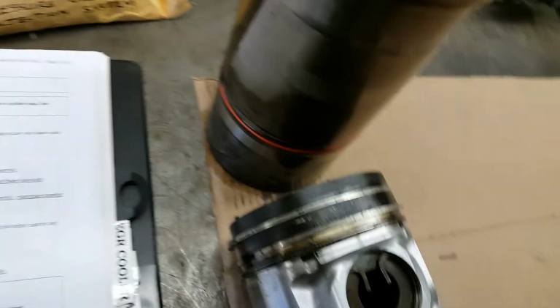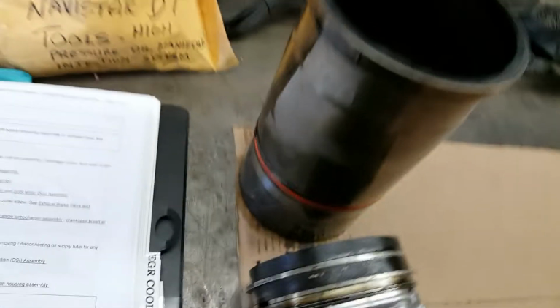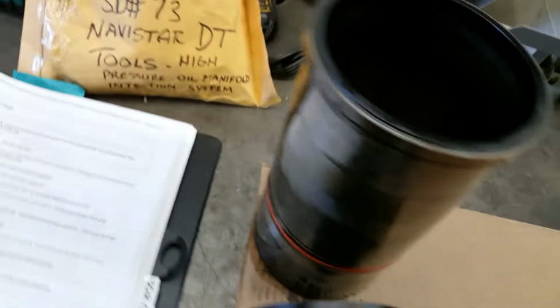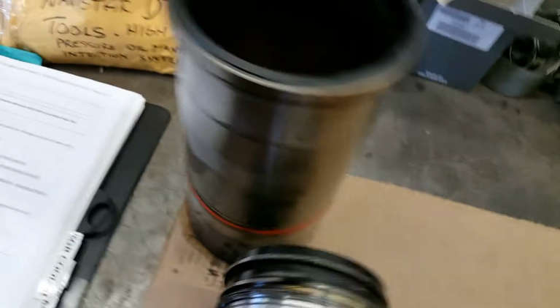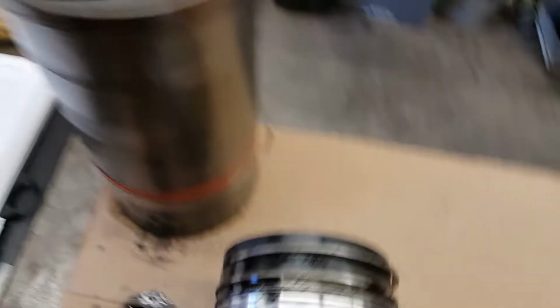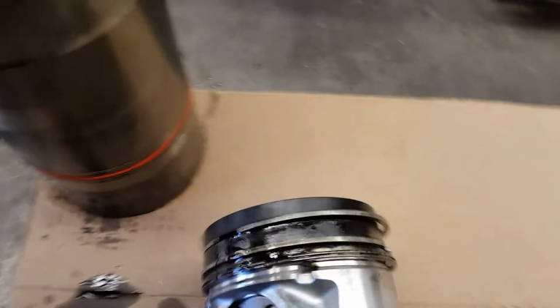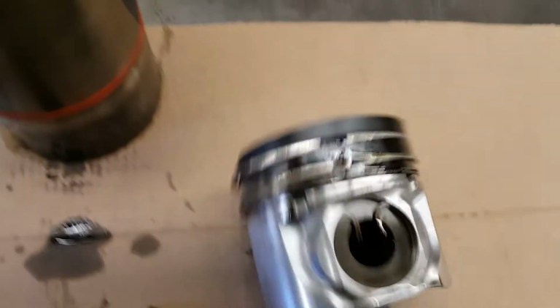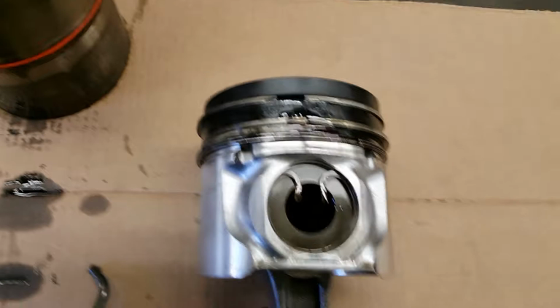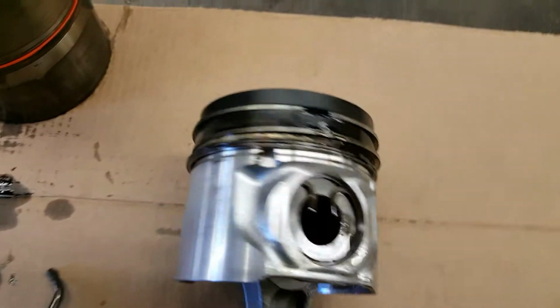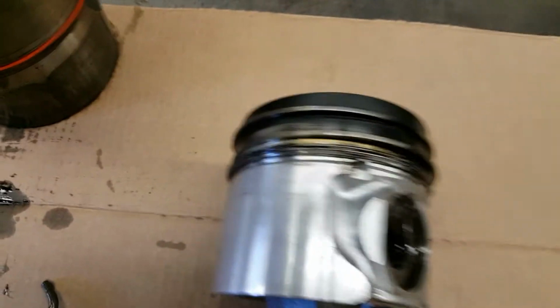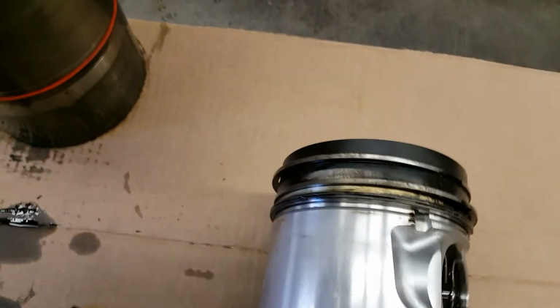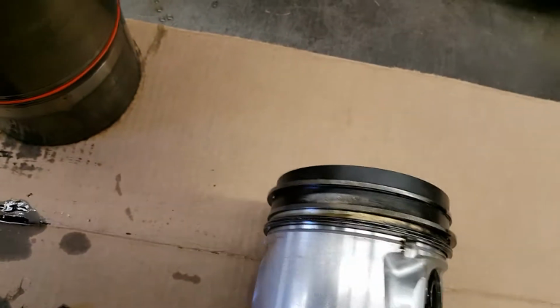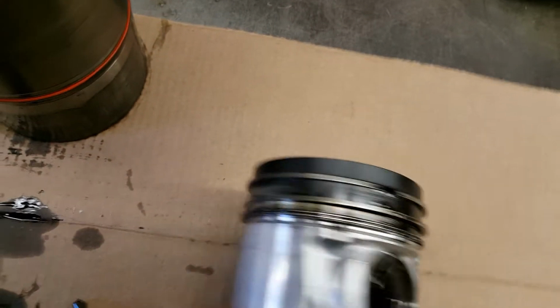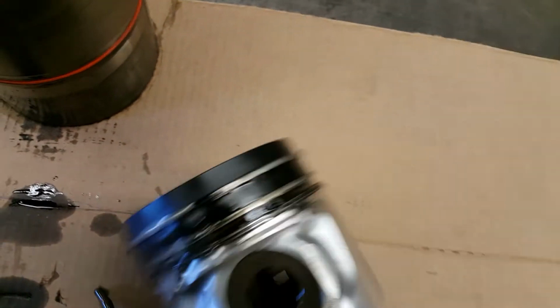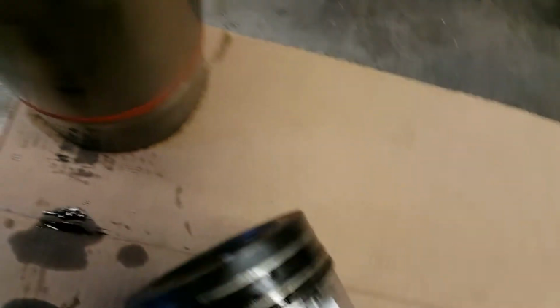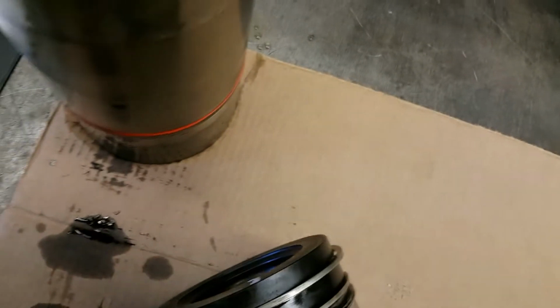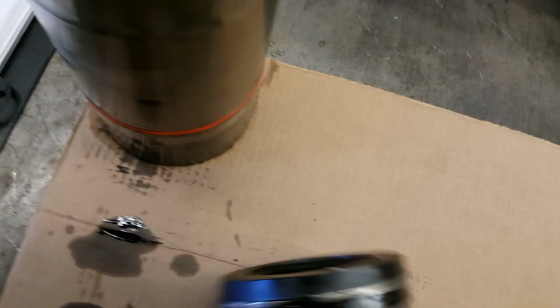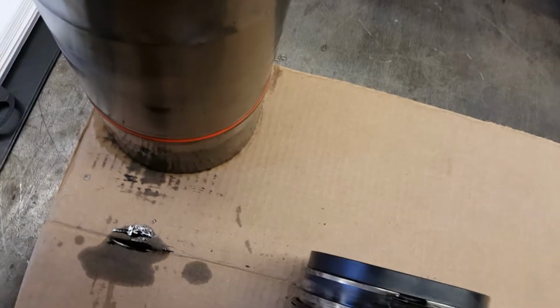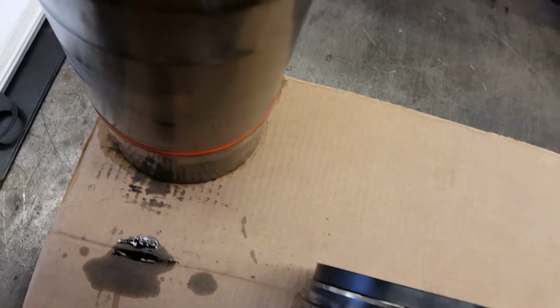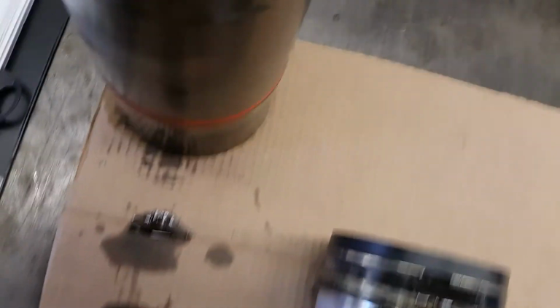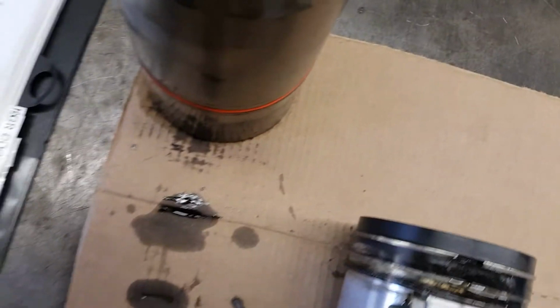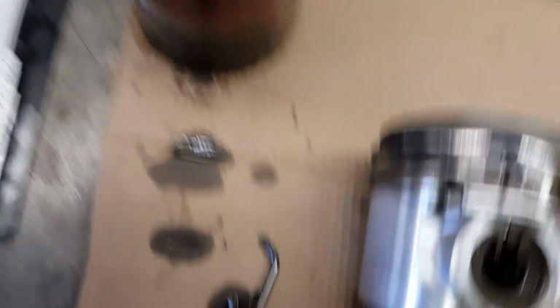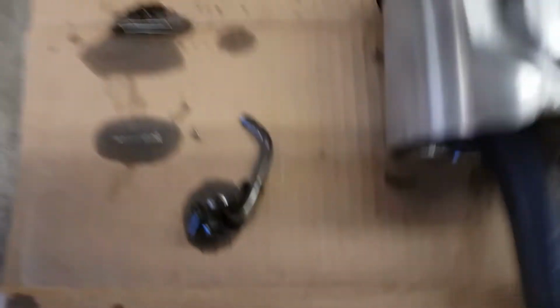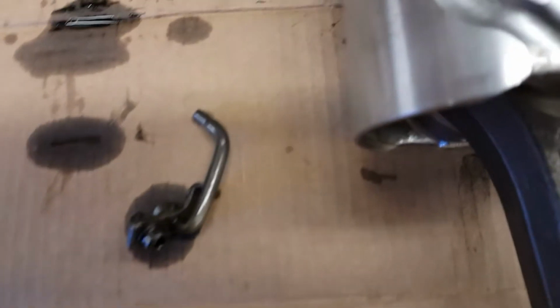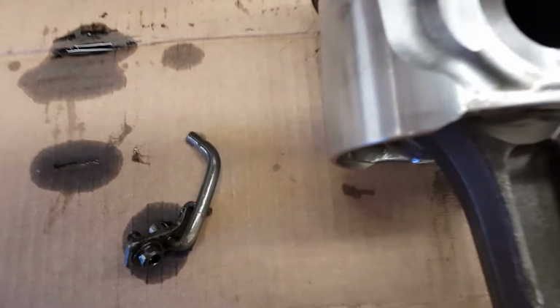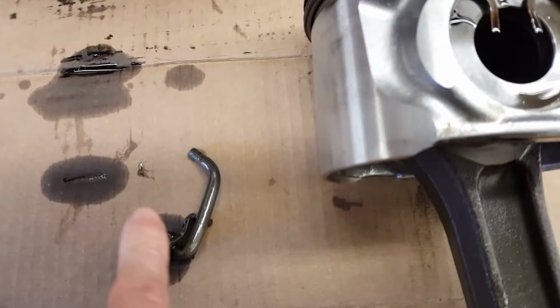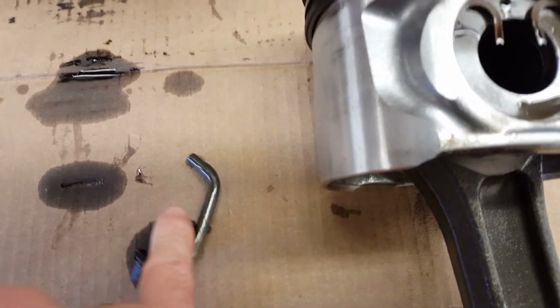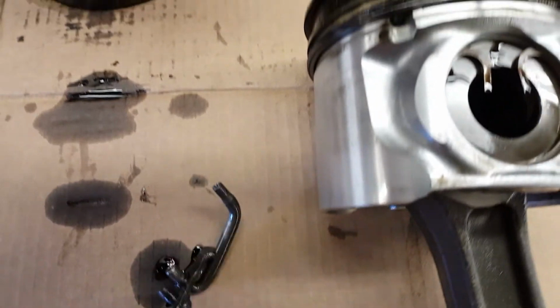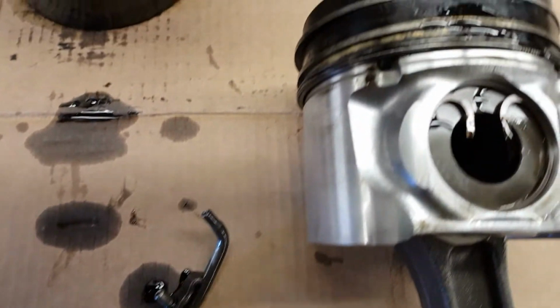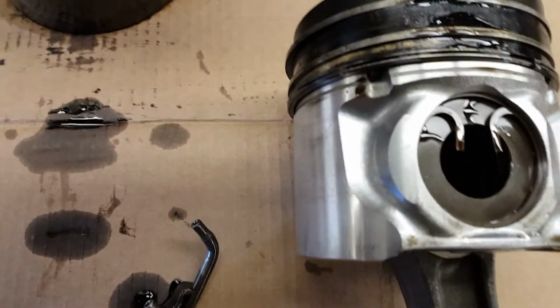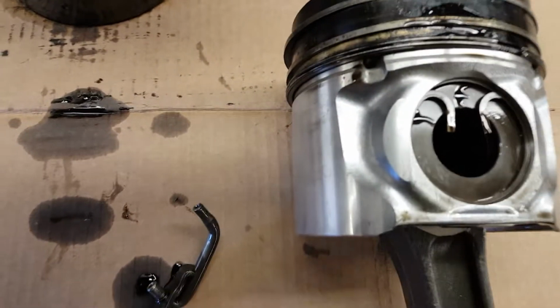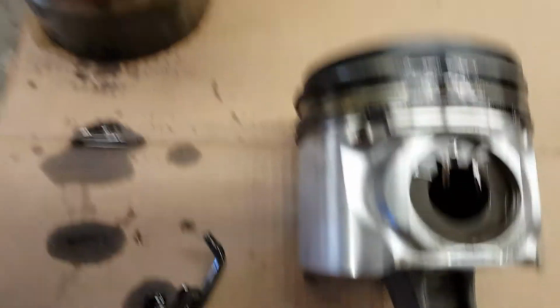The pistons are intact. Piston and the rings. This is the piston oil cooler.